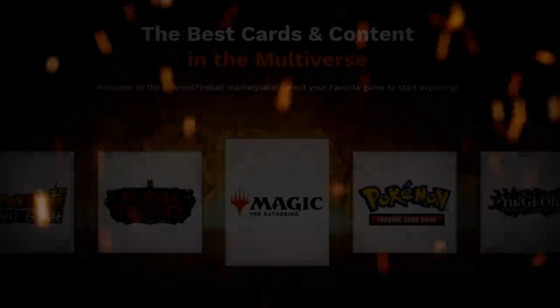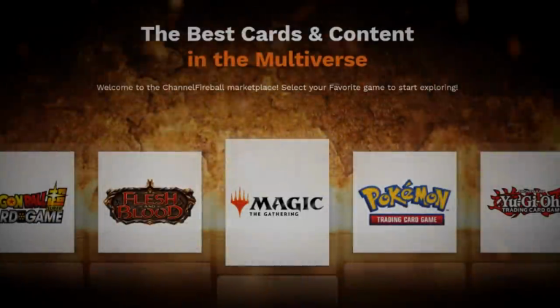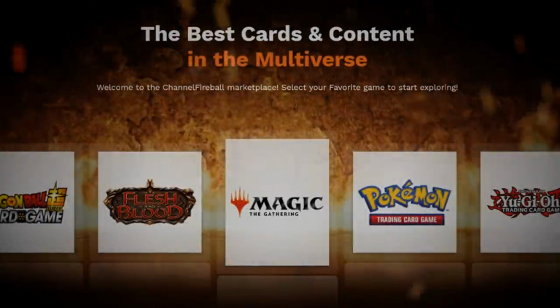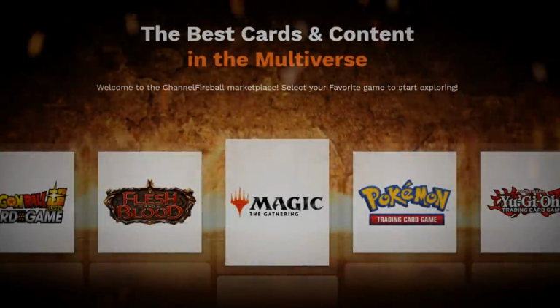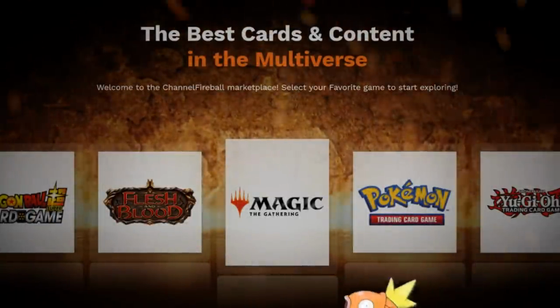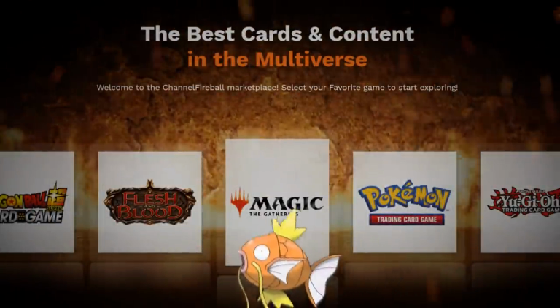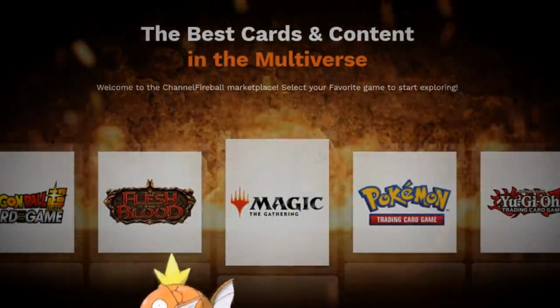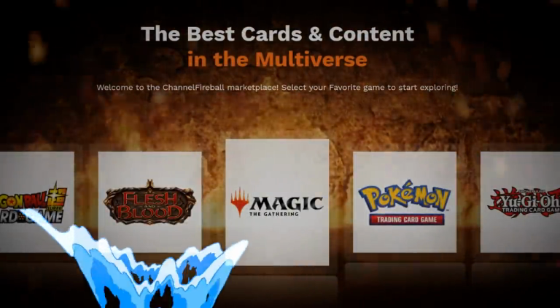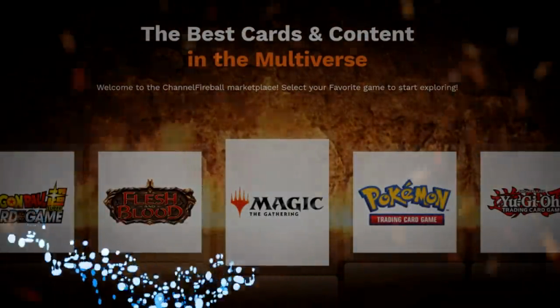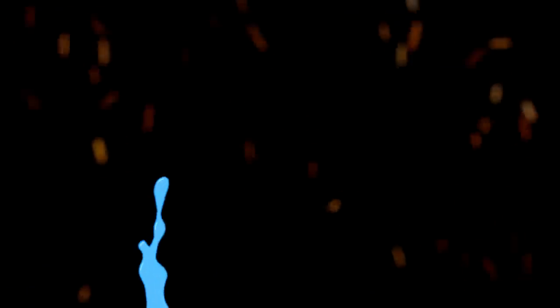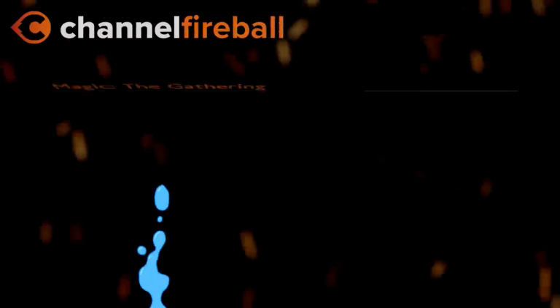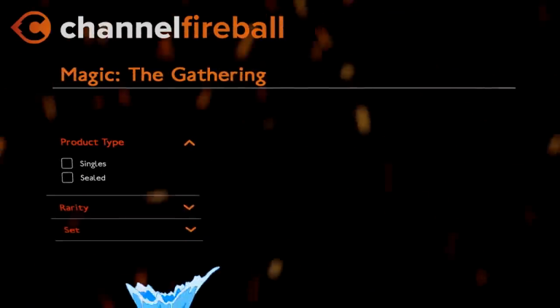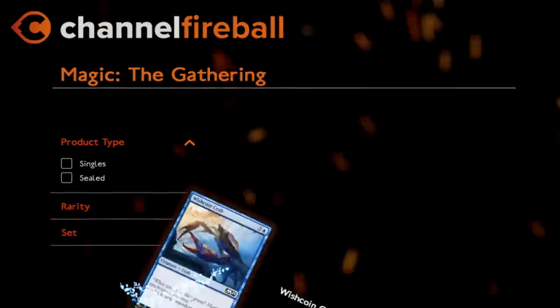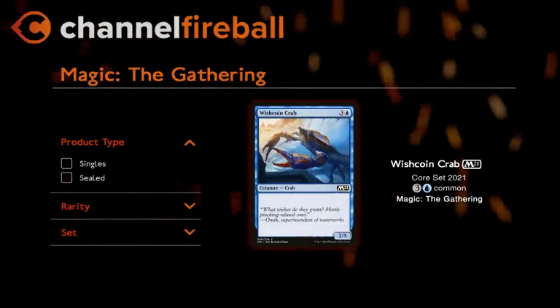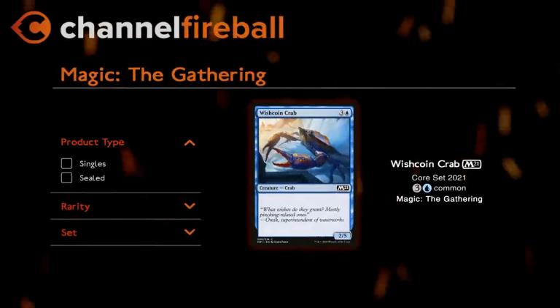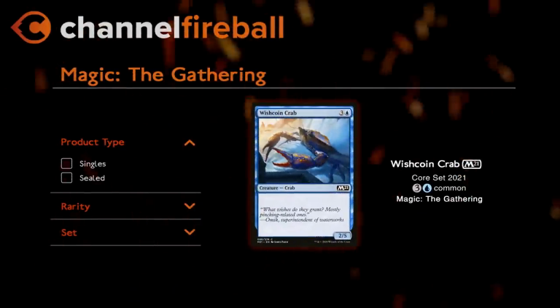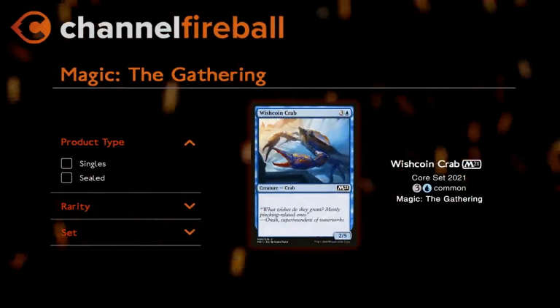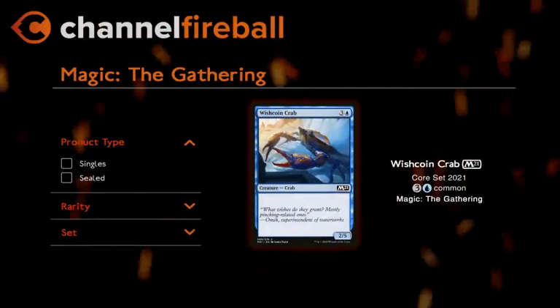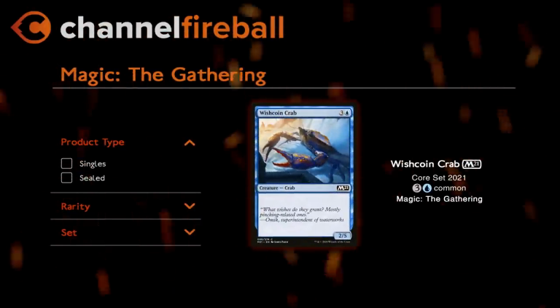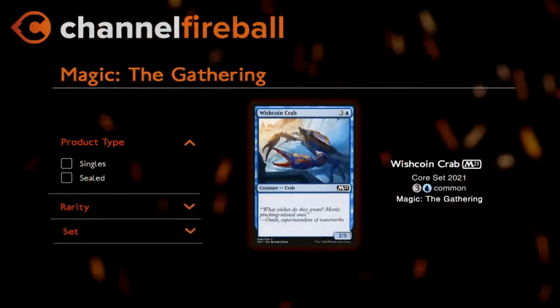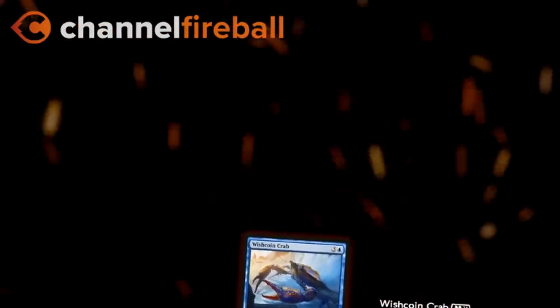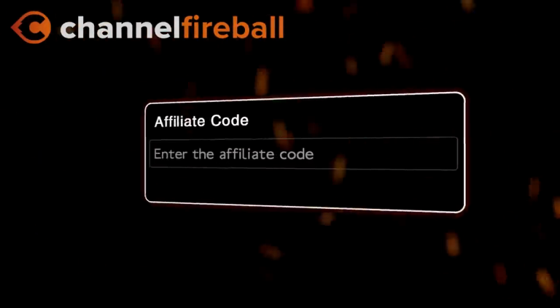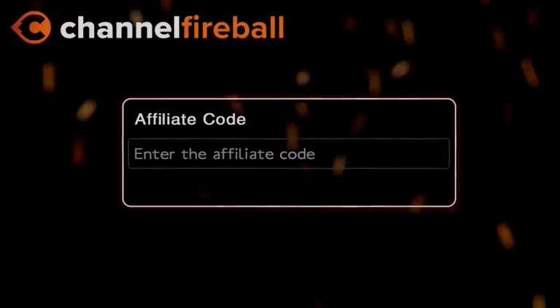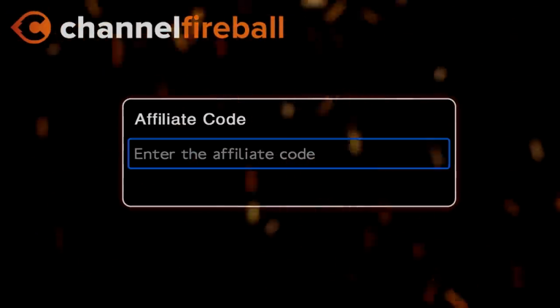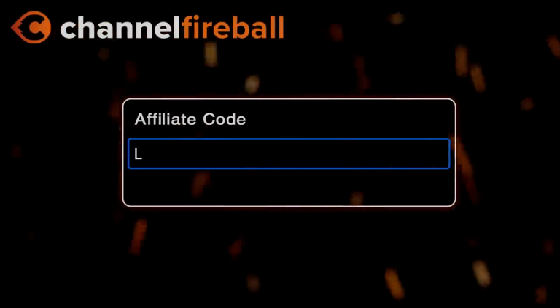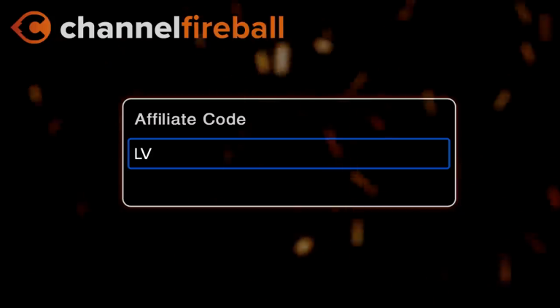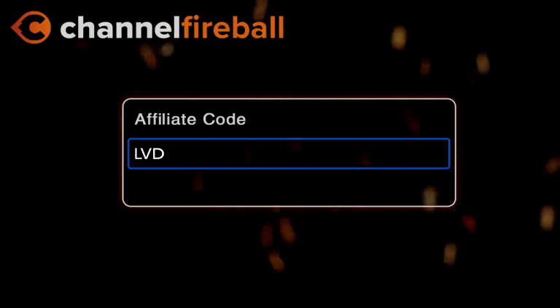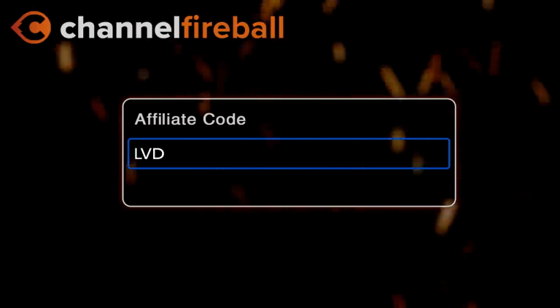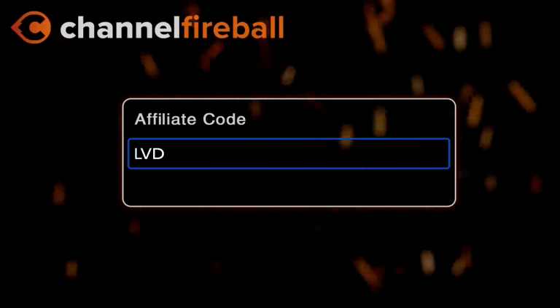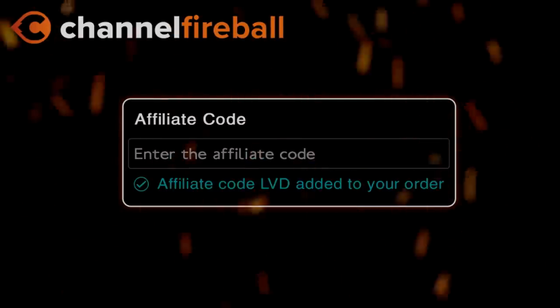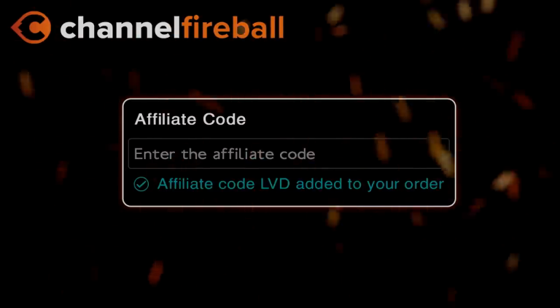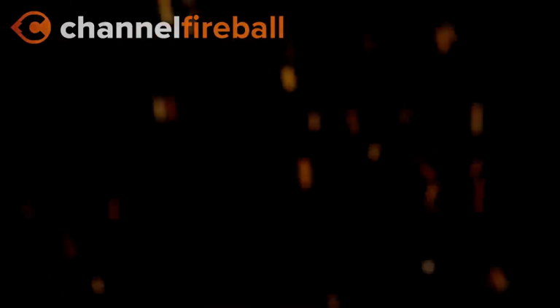Looking for Magic cards? On the new CFB Marketplace you can buy sealed products and singles directly from local game stores. Support the channel by using the referral code LVD at checkout.